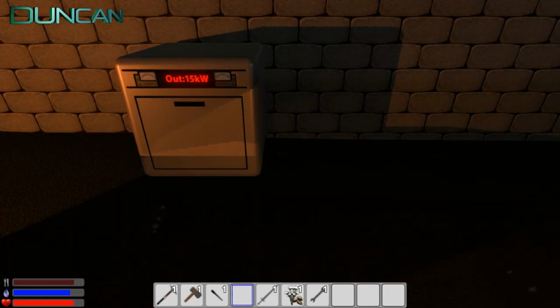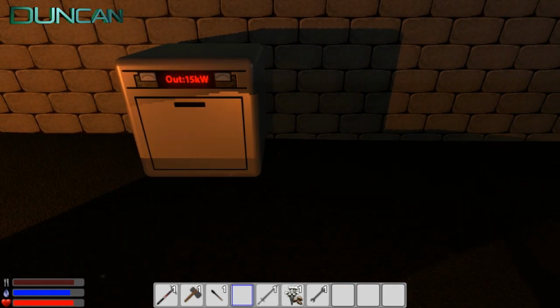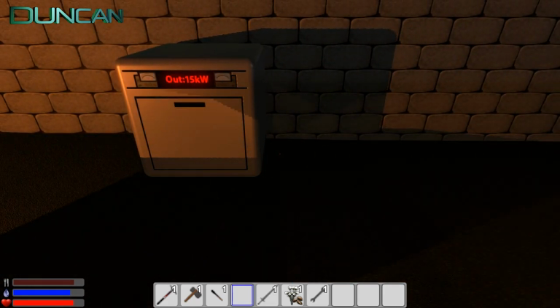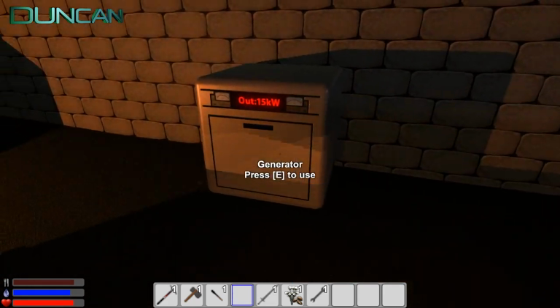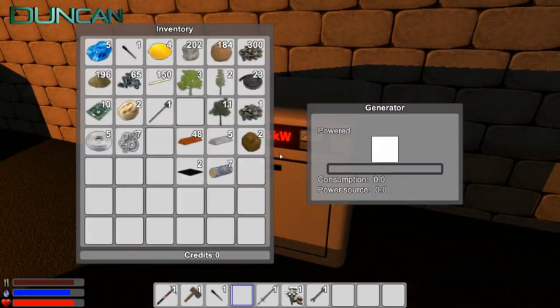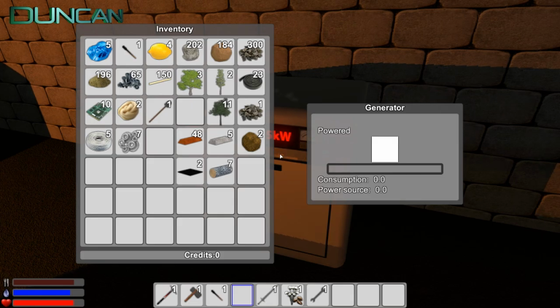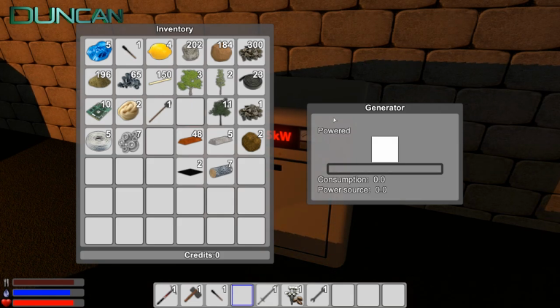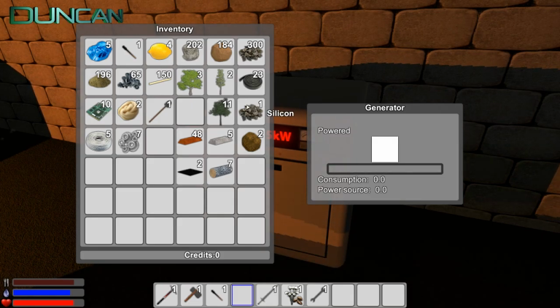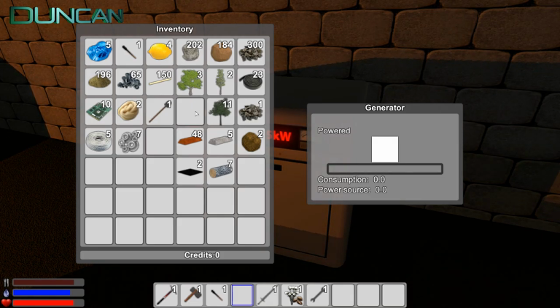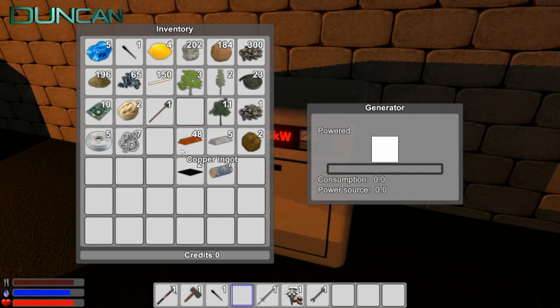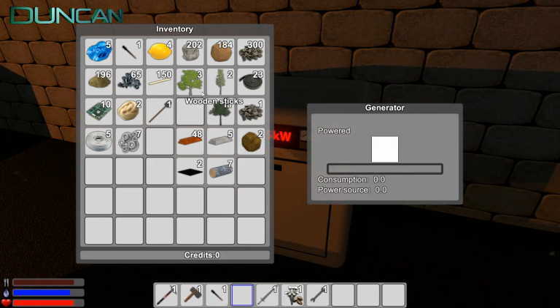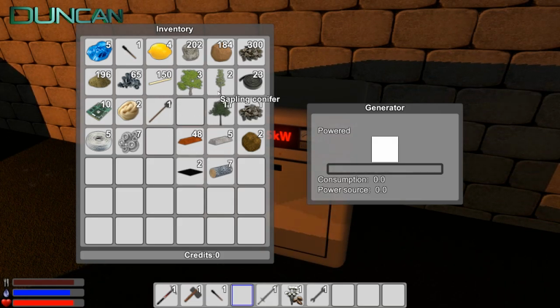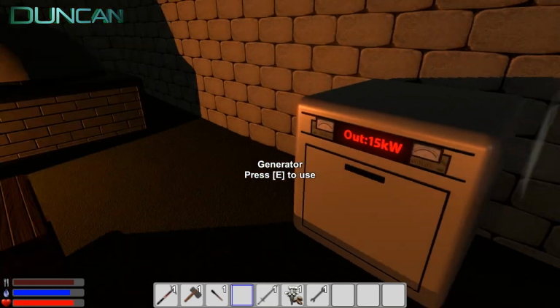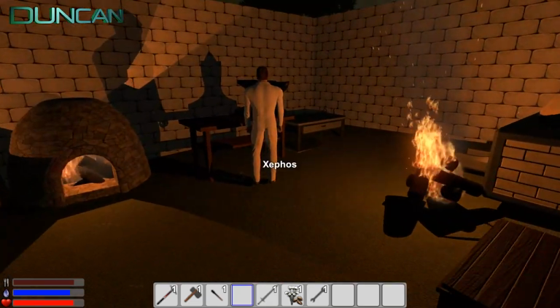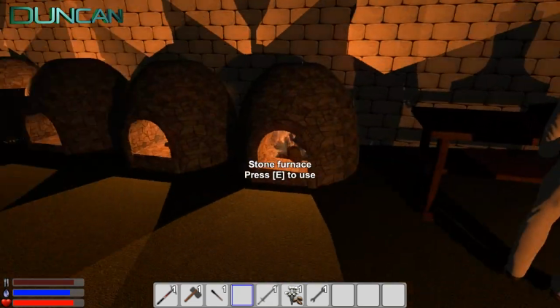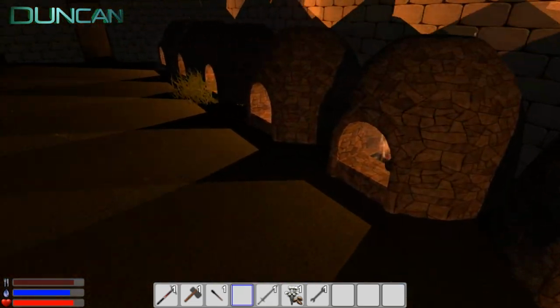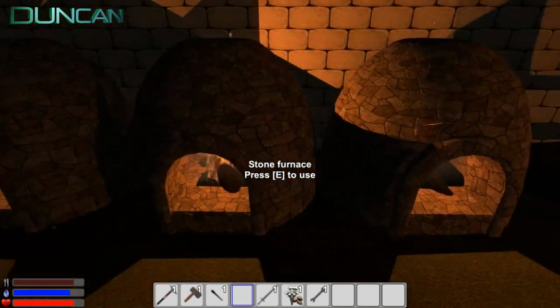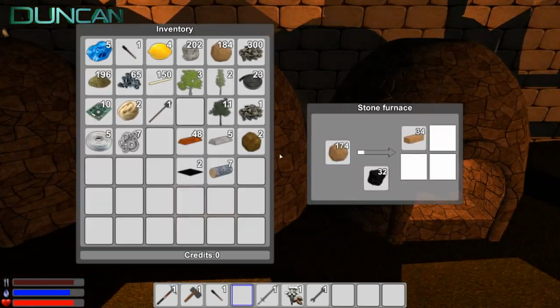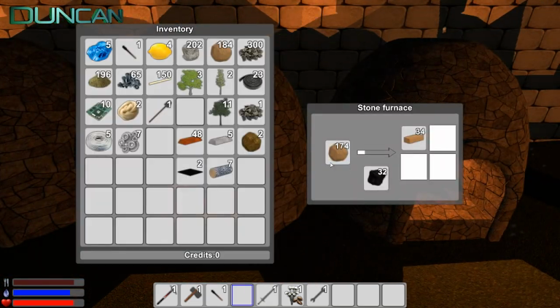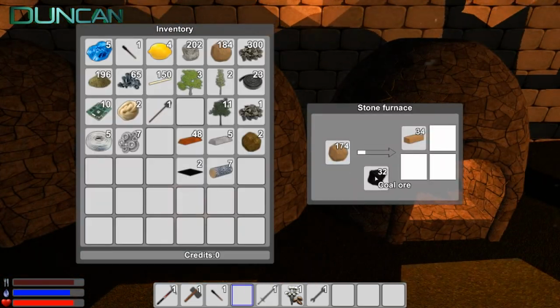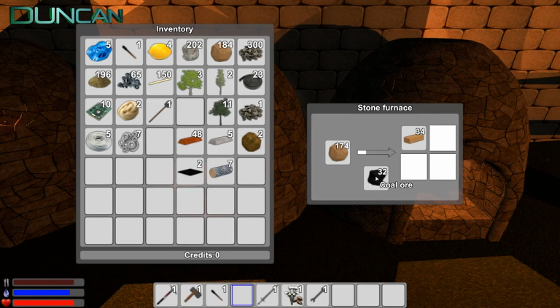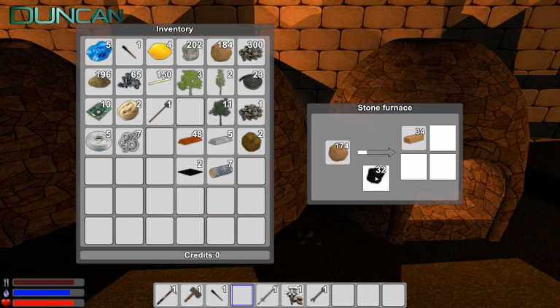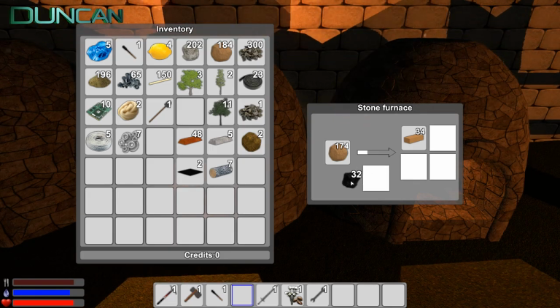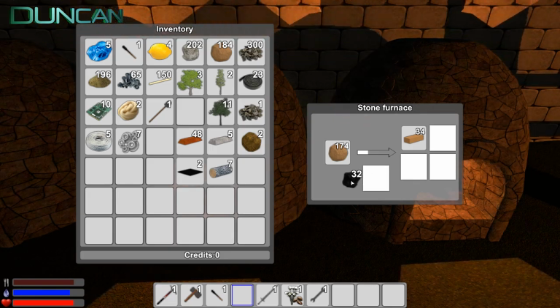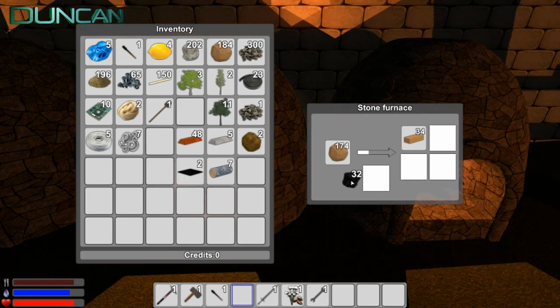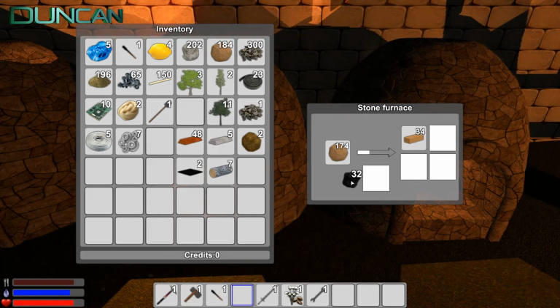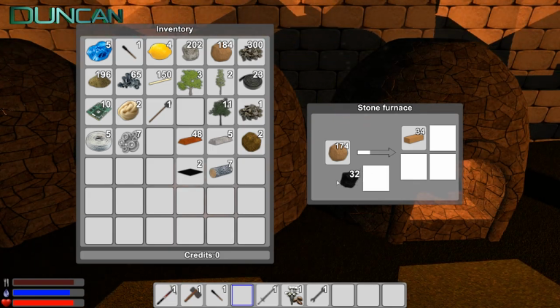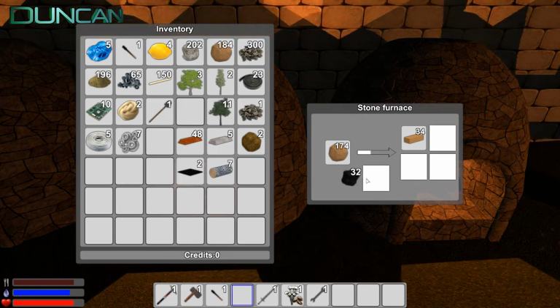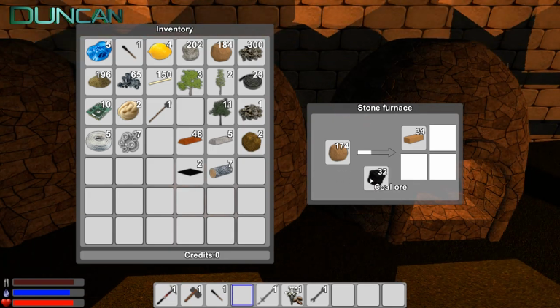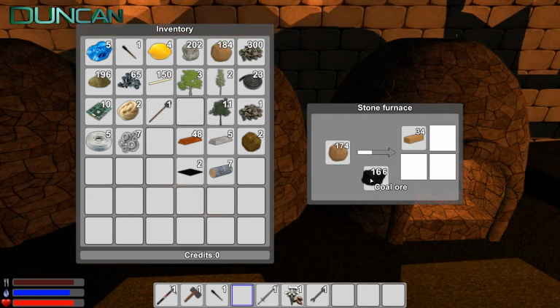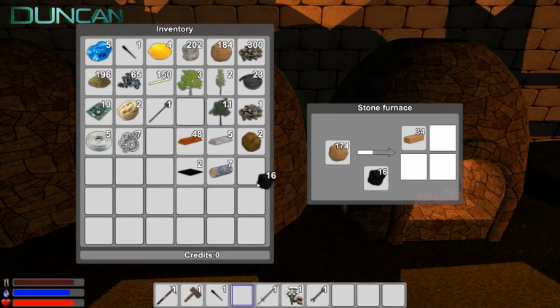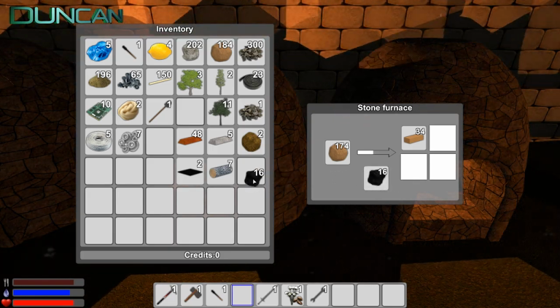There you go. 15 kilowatts. I guess it's powered by coal. Powered by coal. I don't have any coal, so - there's some coal in the furnace. There's plenty of coal in those places, actually.